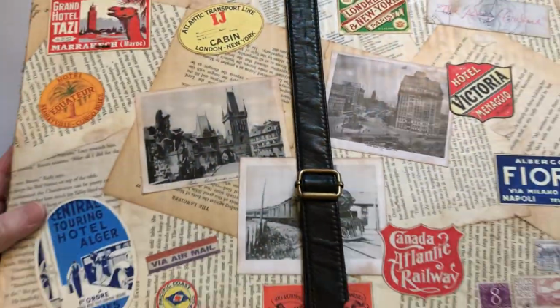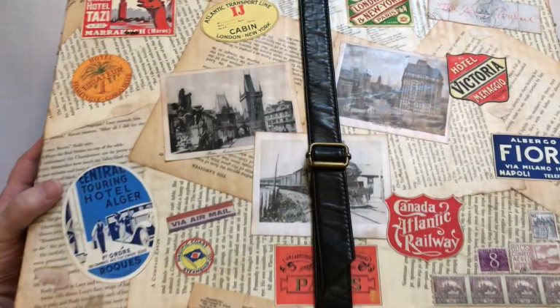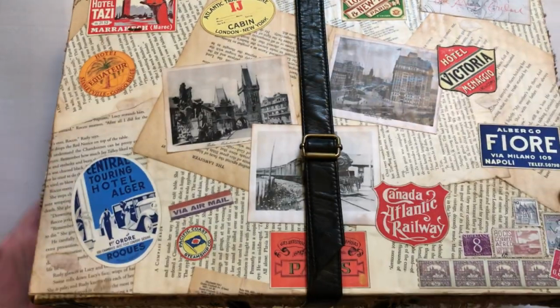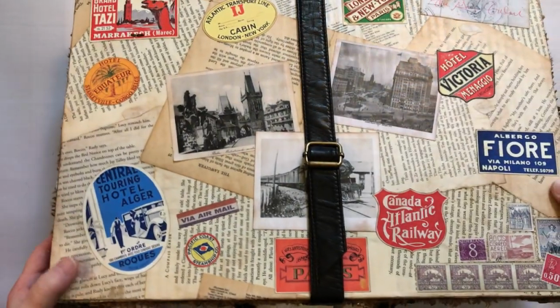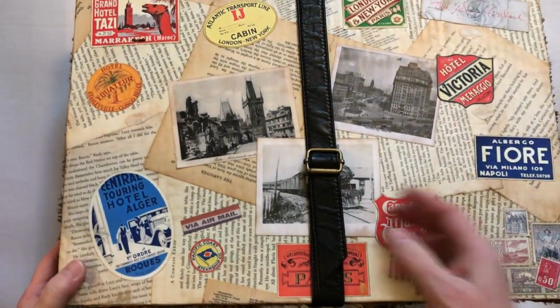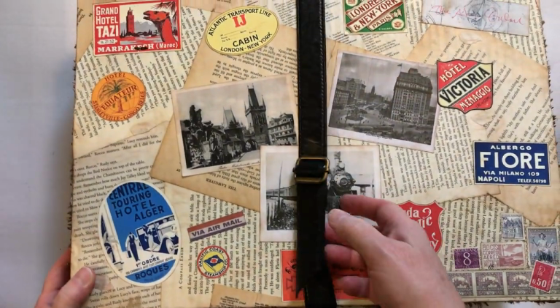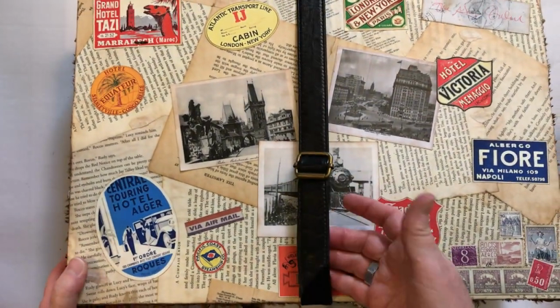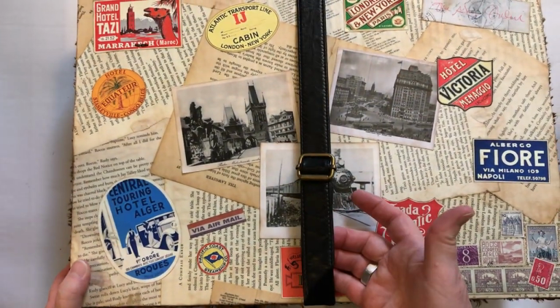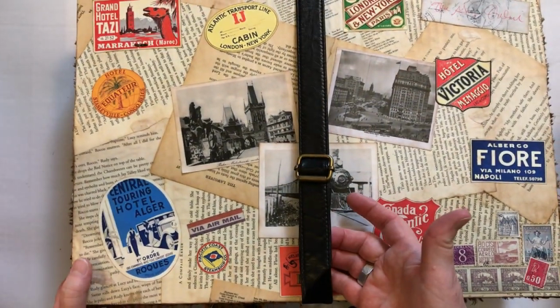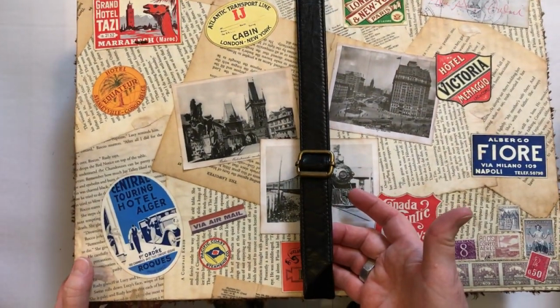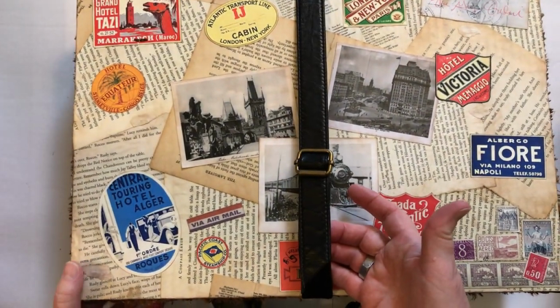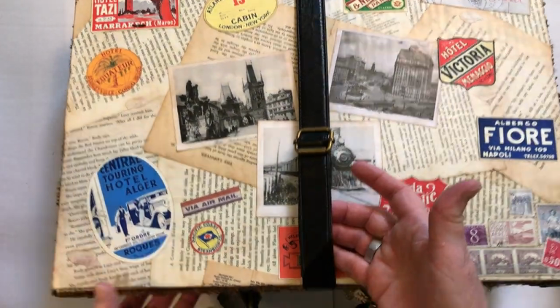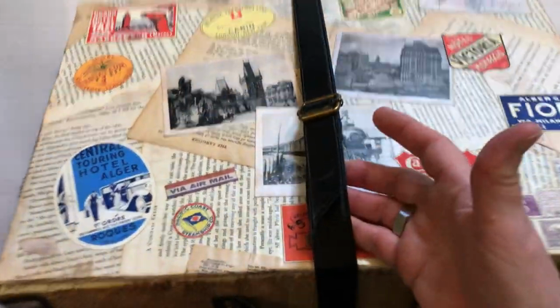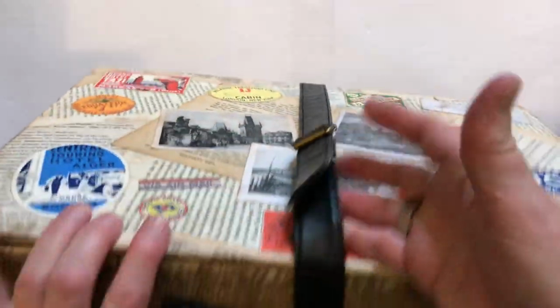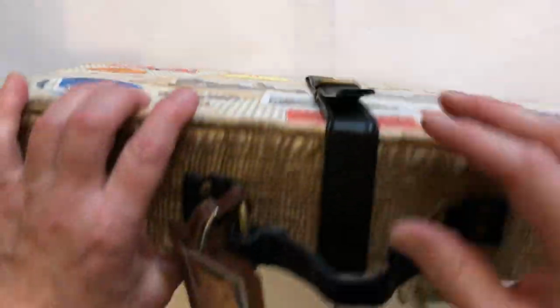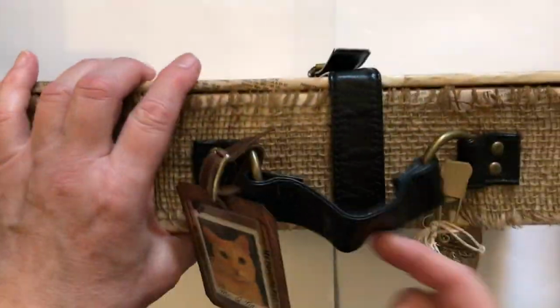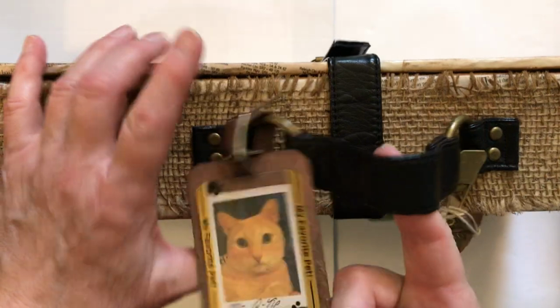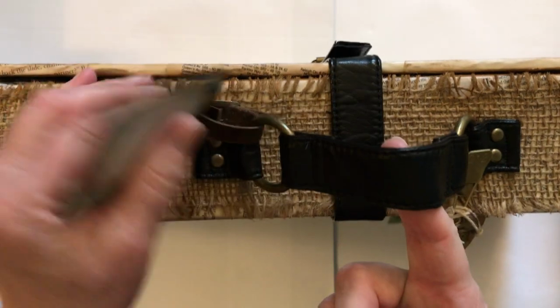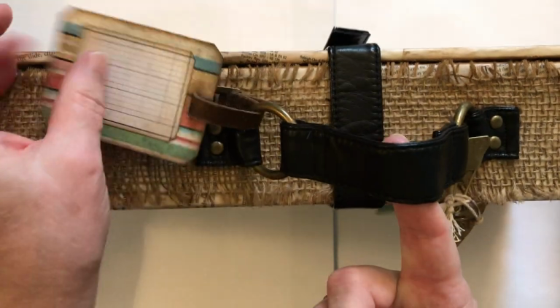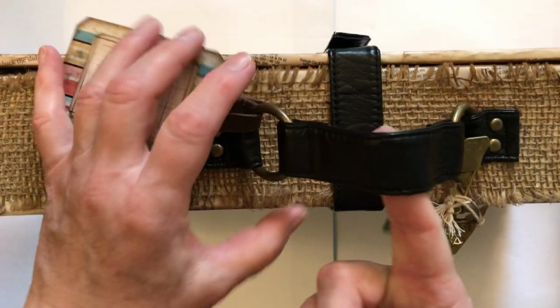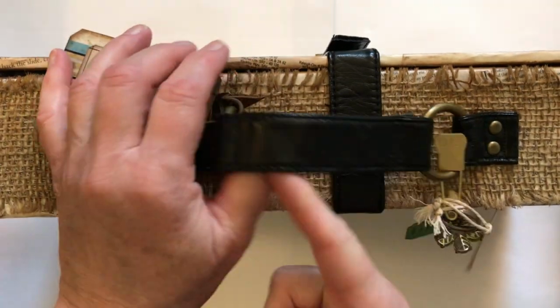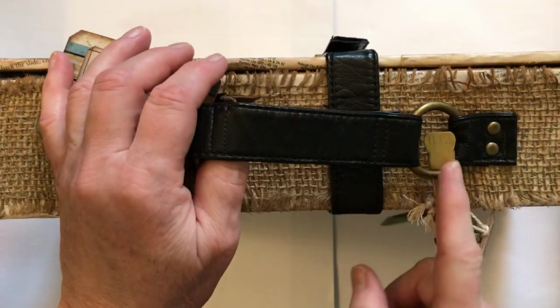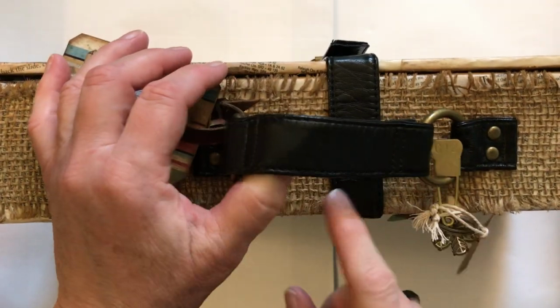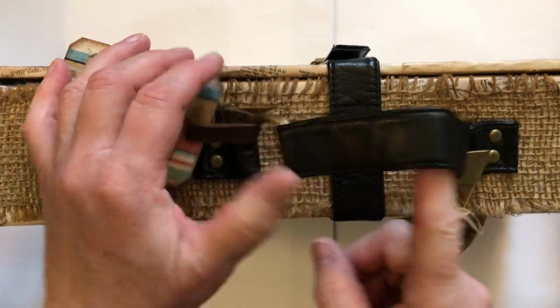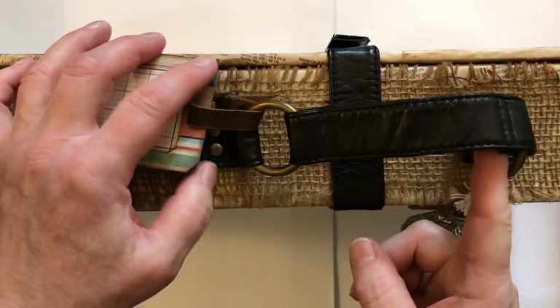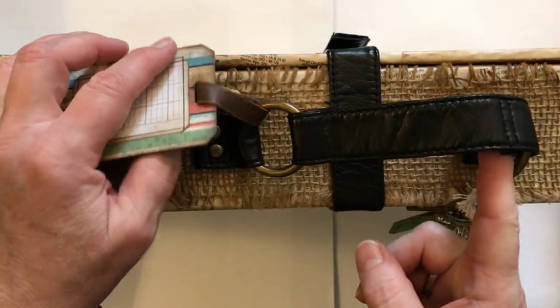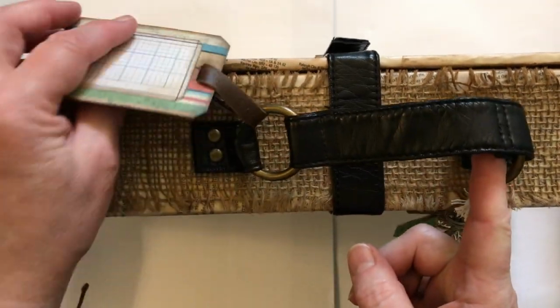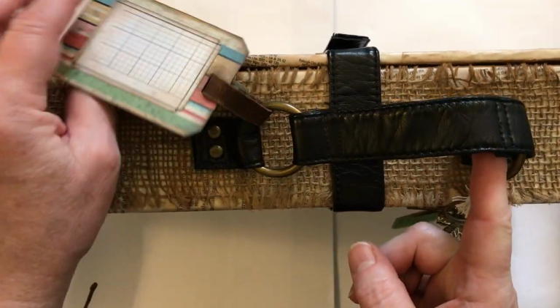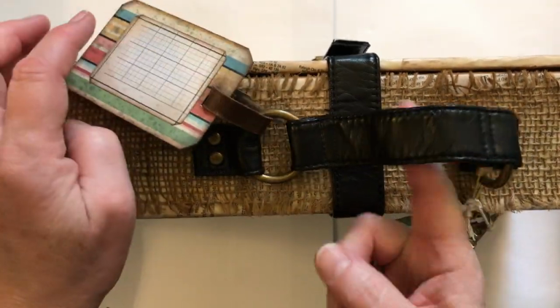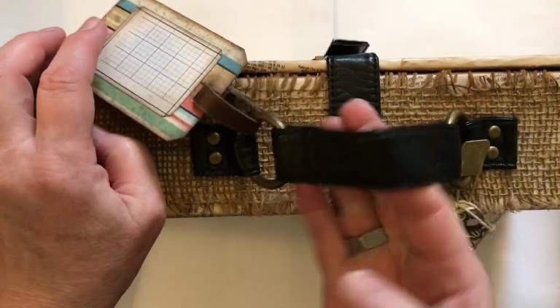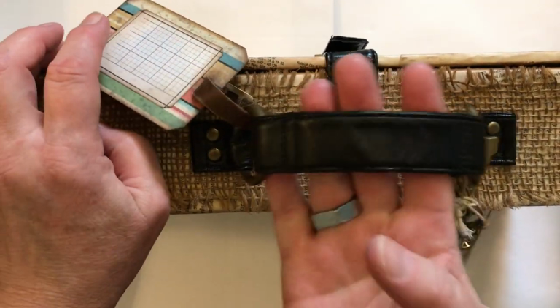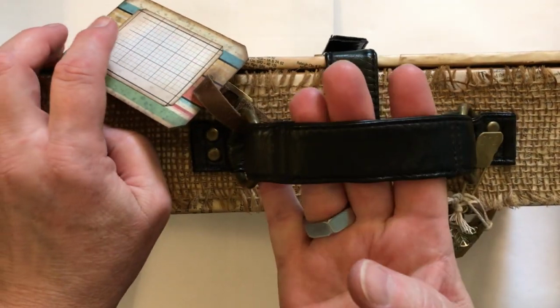And this belt is actually the strap of a purse. And this is another portion of that strap and the rings from the purse that I made a handle with.